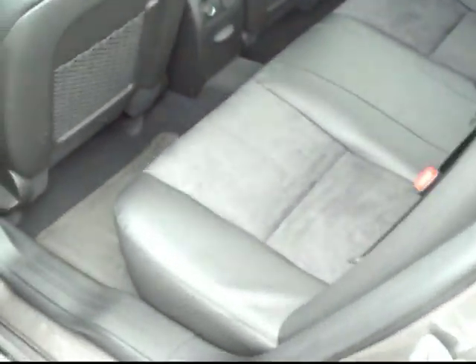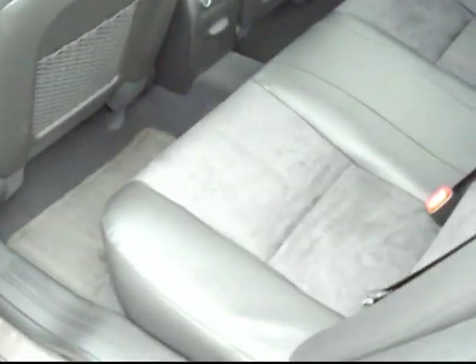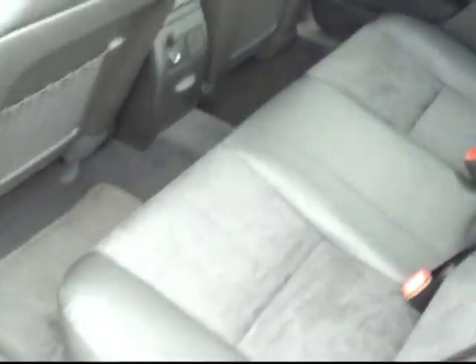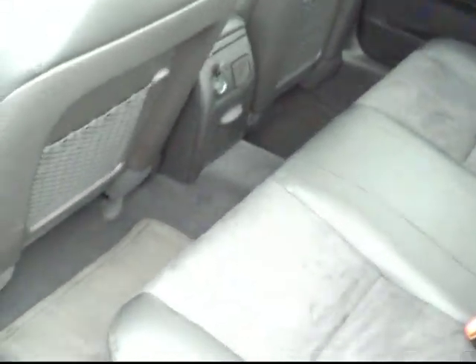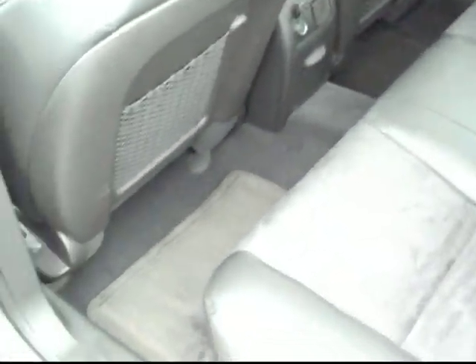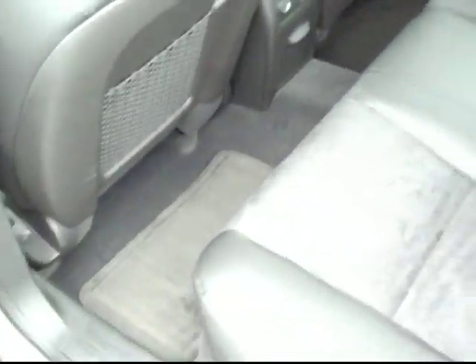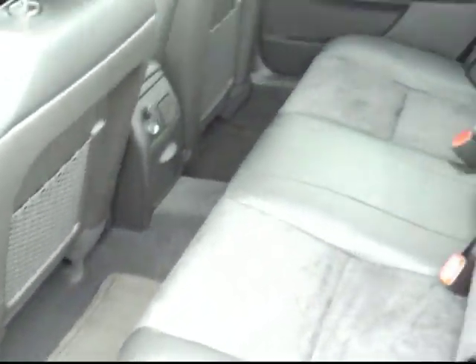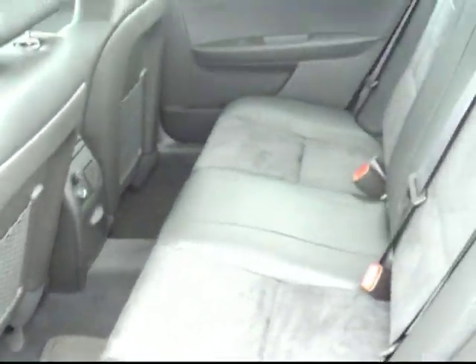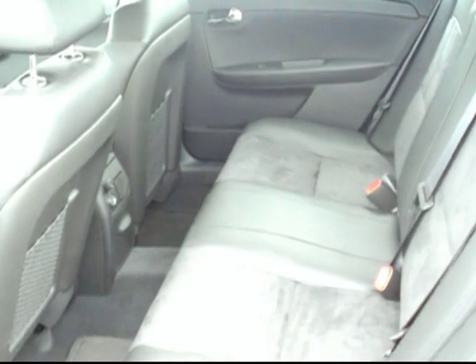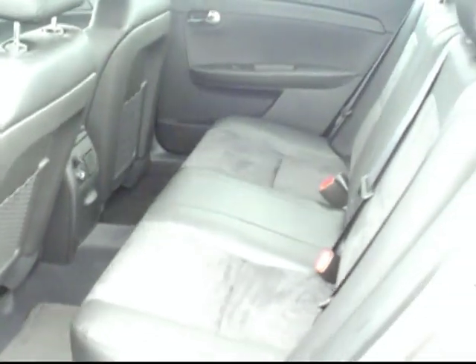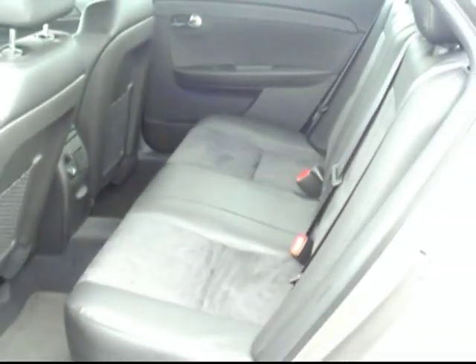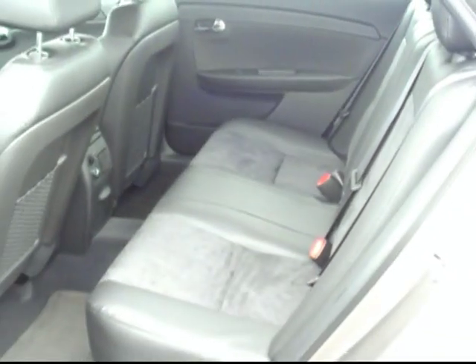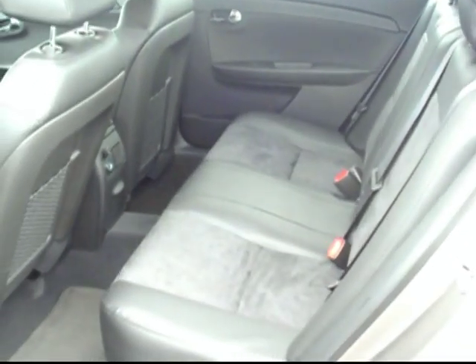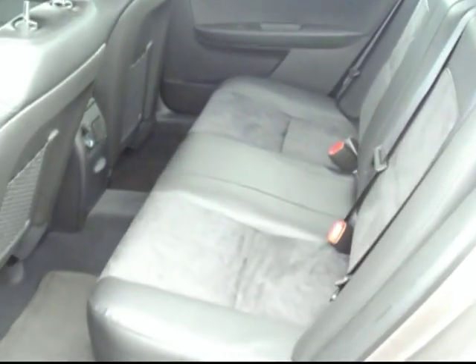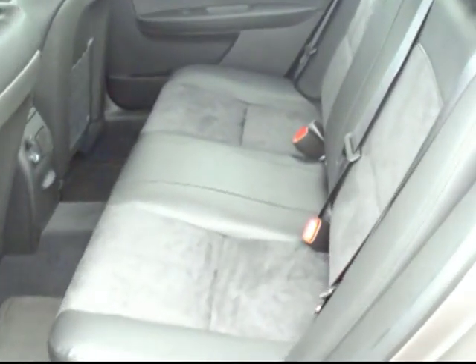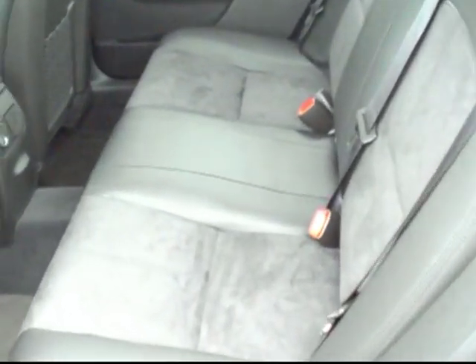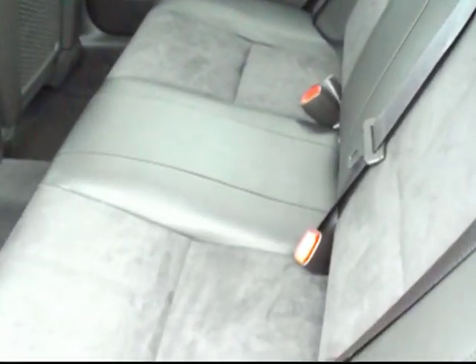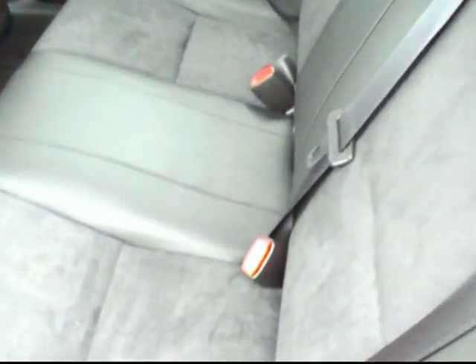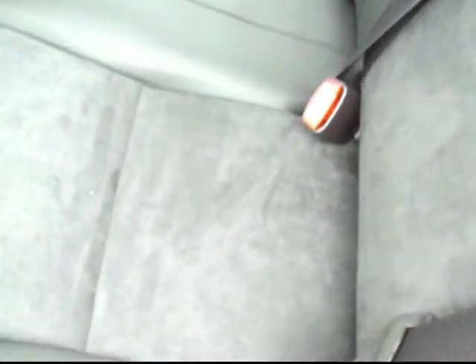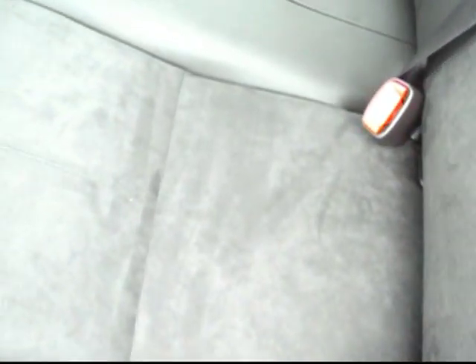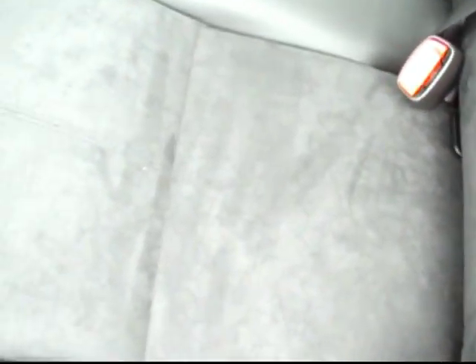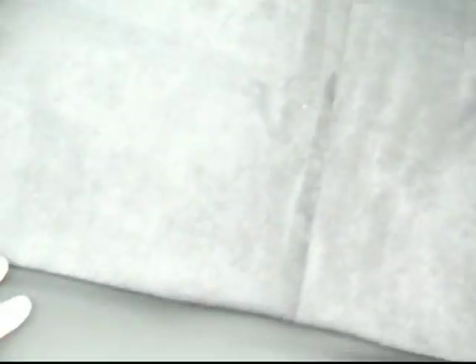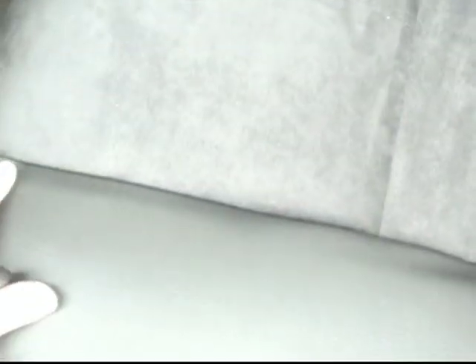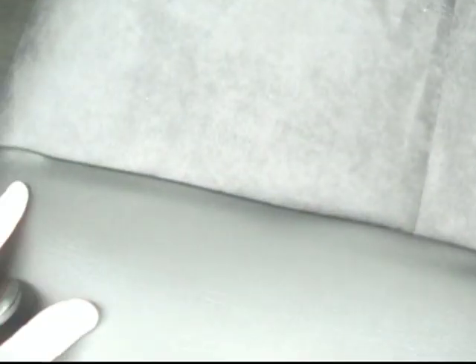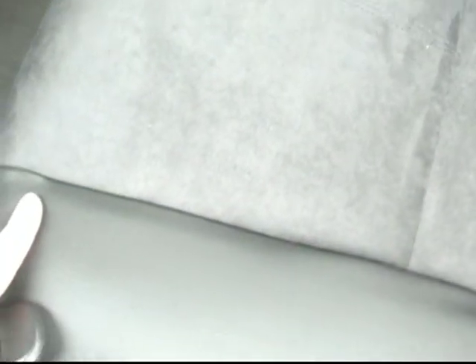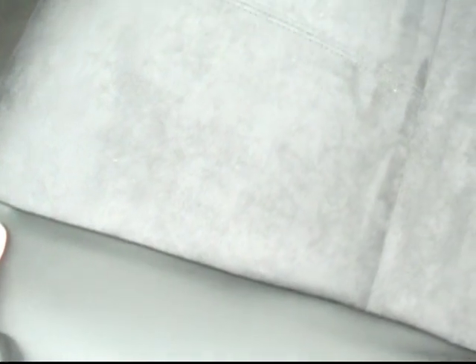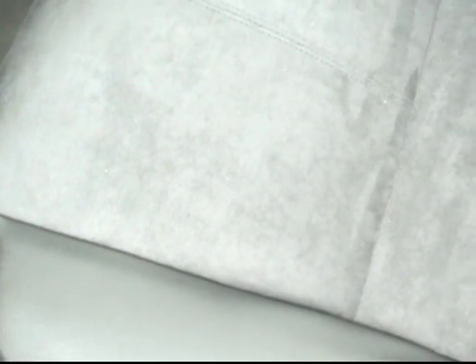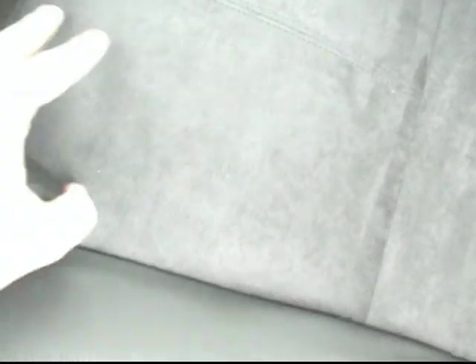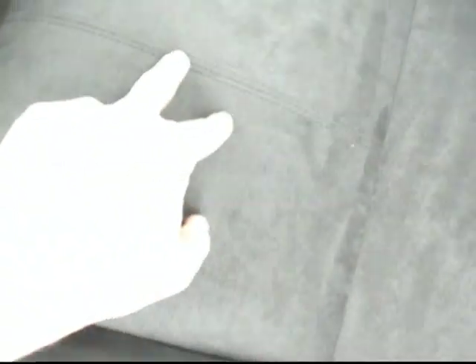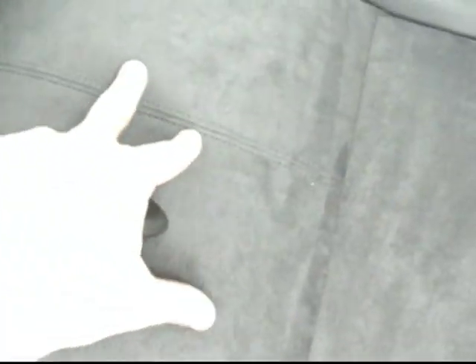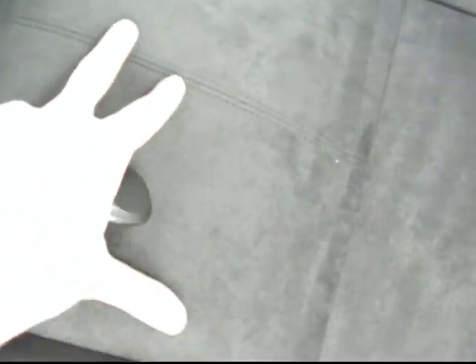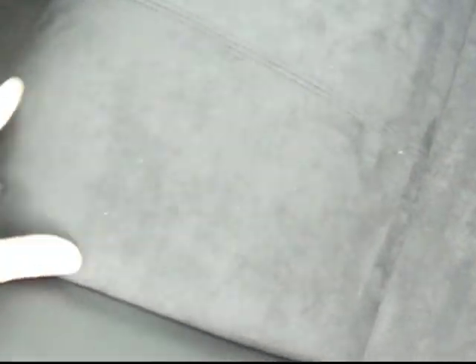Getting inside here, I'll give you a little bit of a look around. I love these seats — it's the two-tone leather, black leather with black suede inserts.